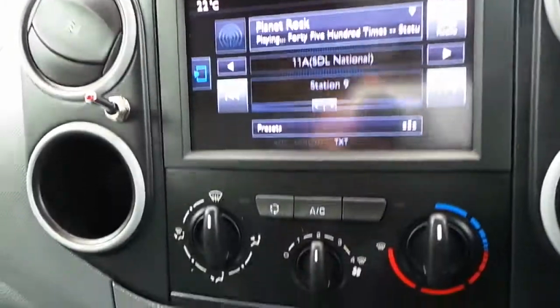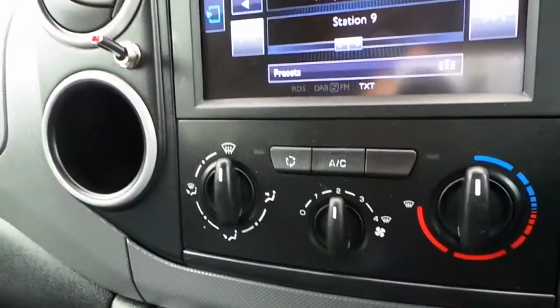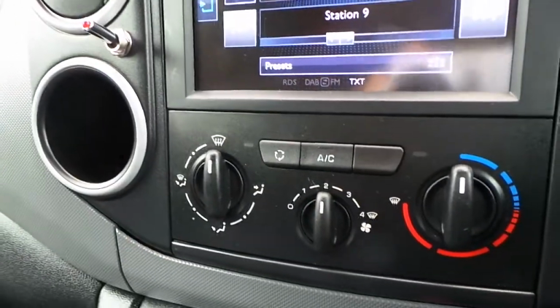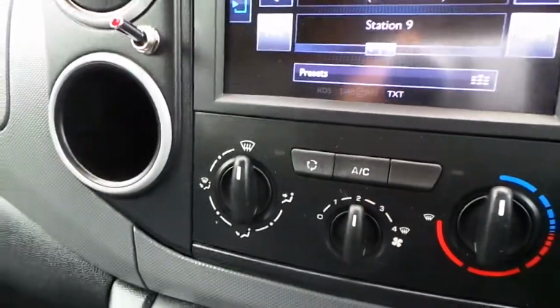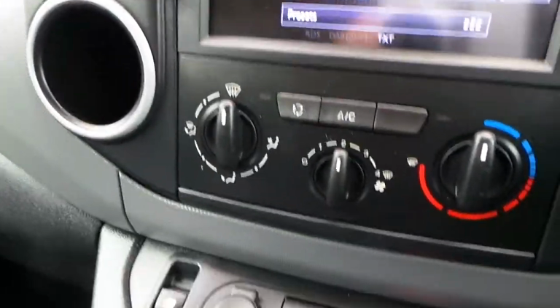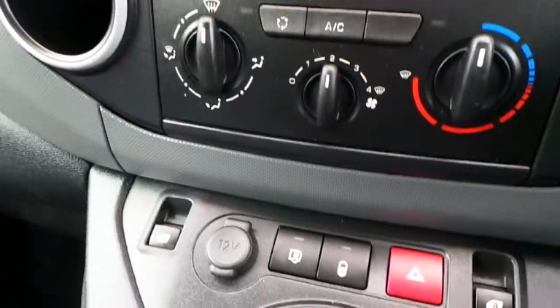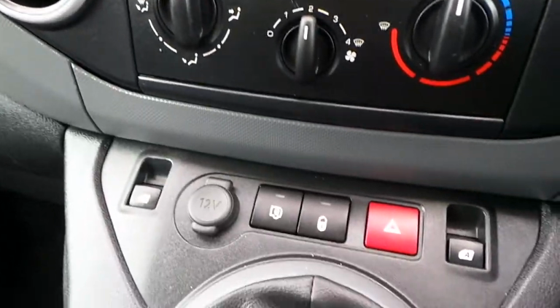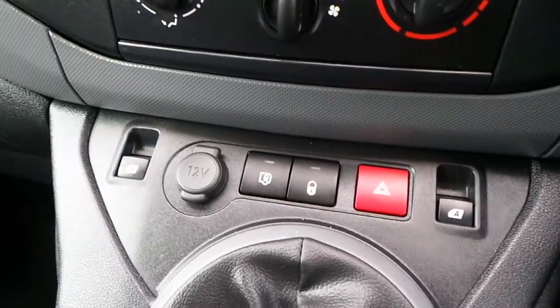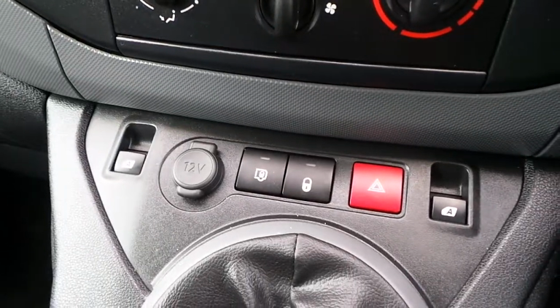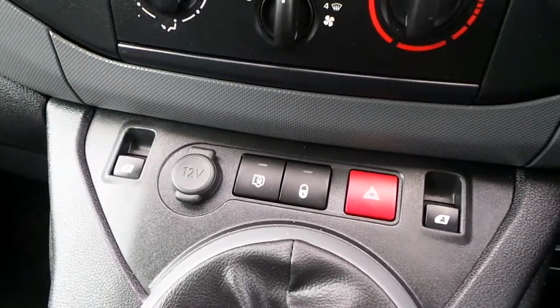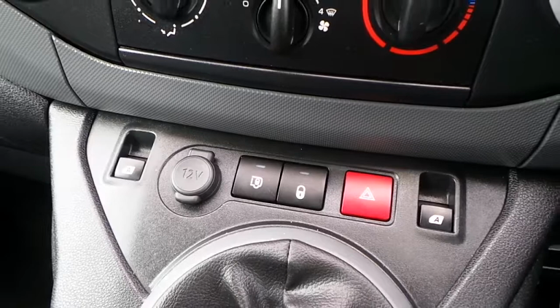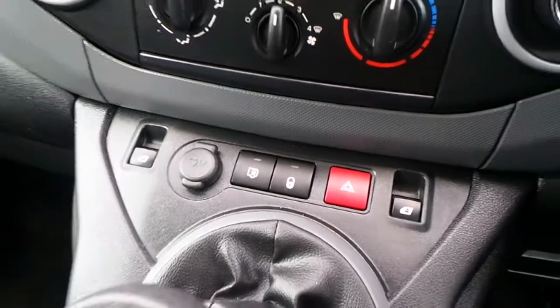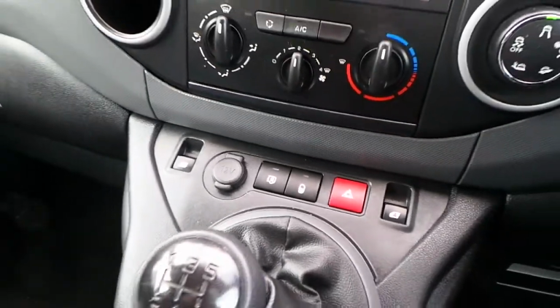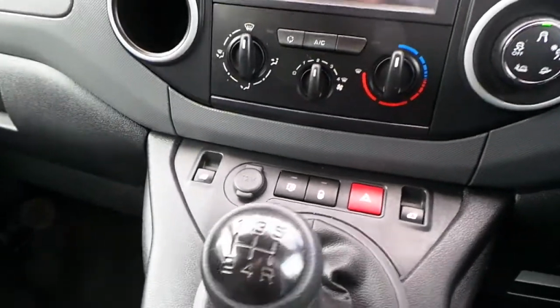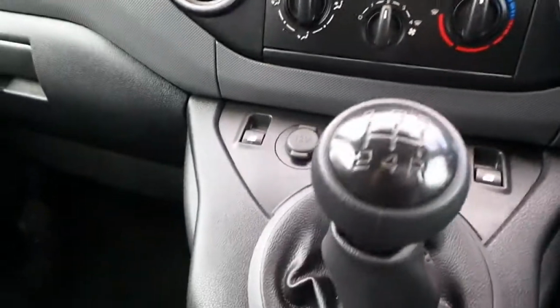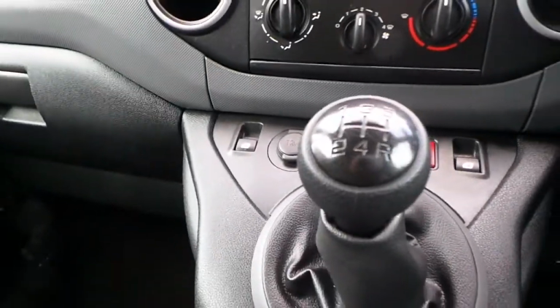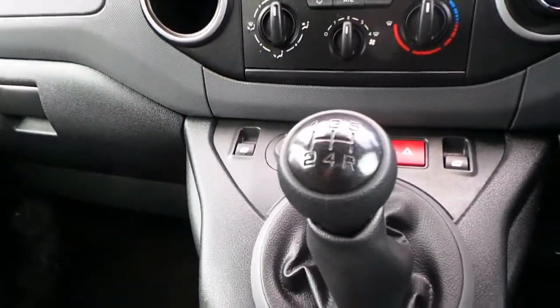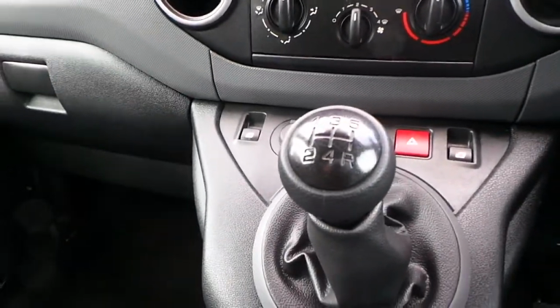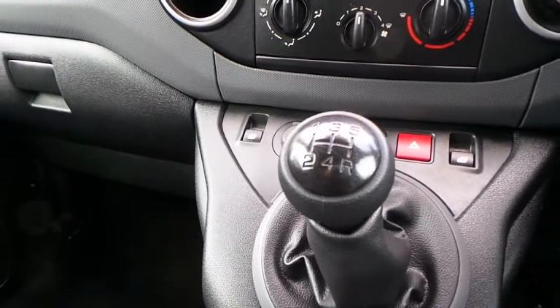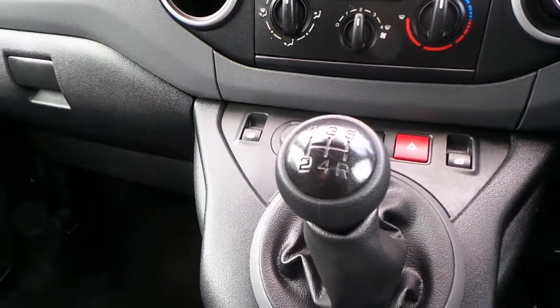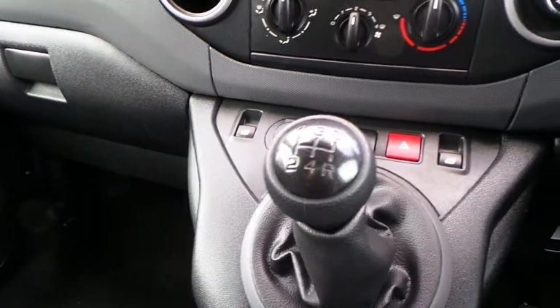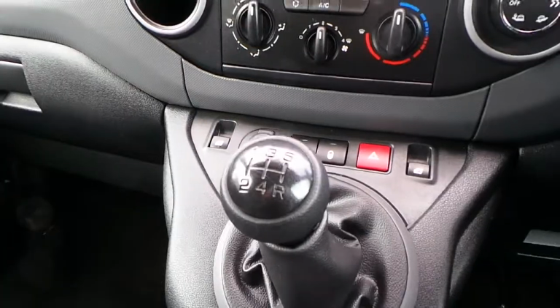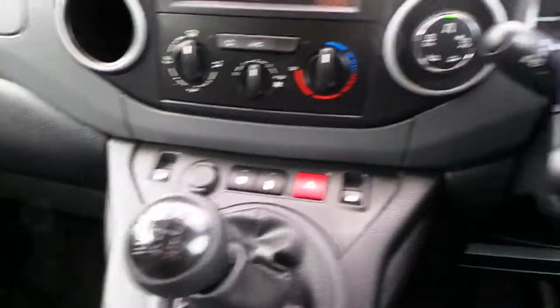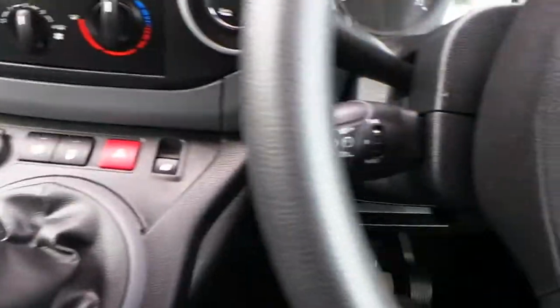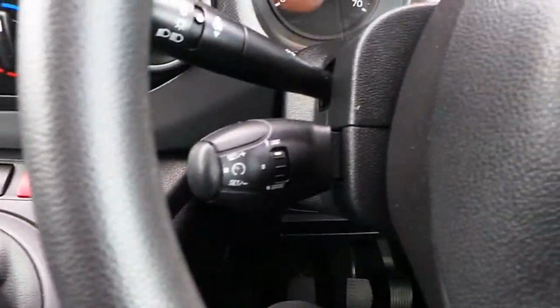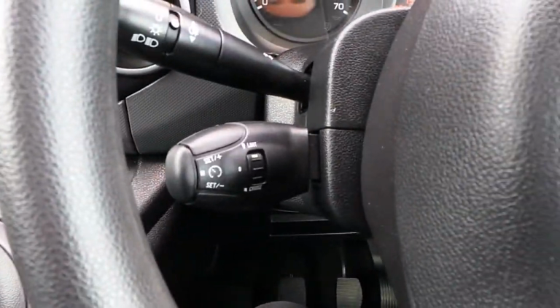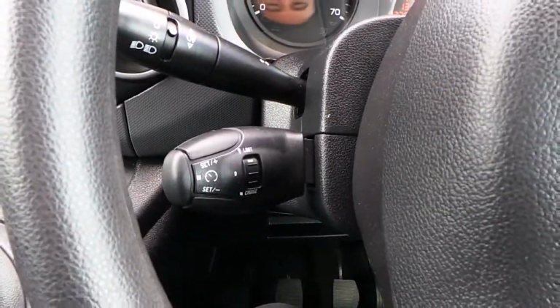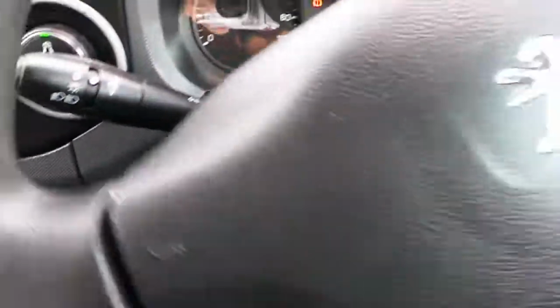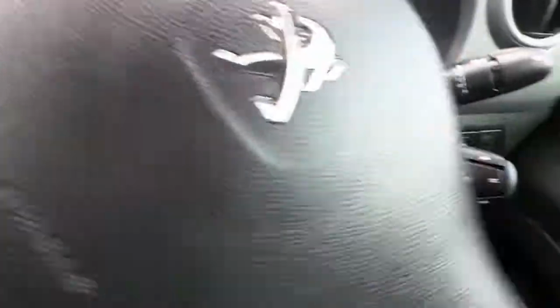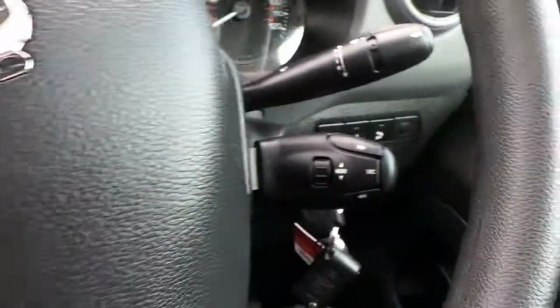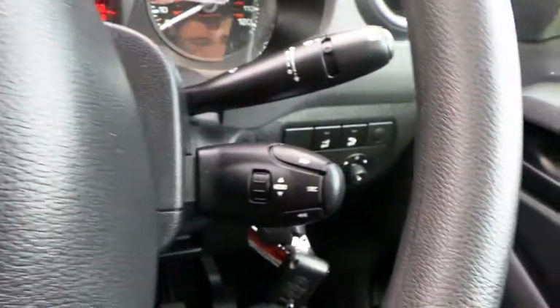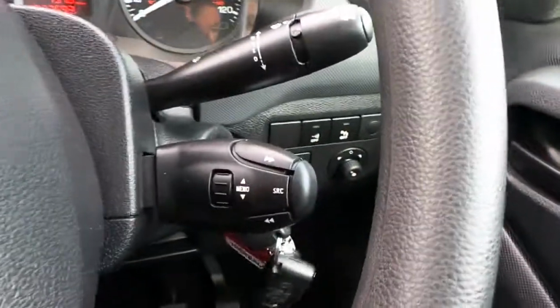We have air conditioning, 12V power supply with central locking and electric windows, 5 speed manual gearbox, speed limiter and cruise control and then we have the mounted audio controls for your stereo.